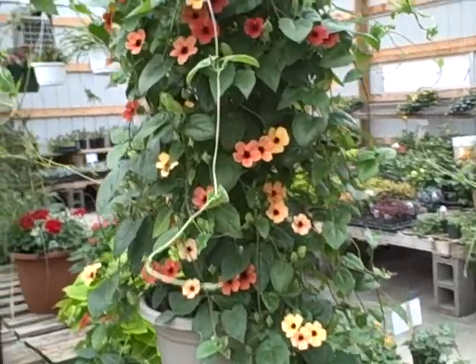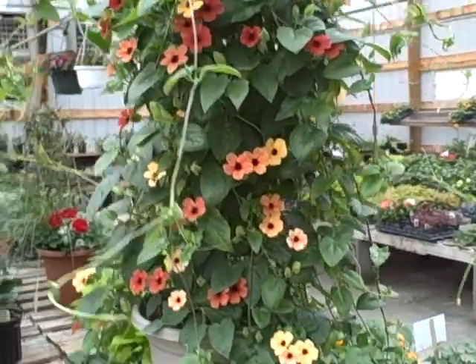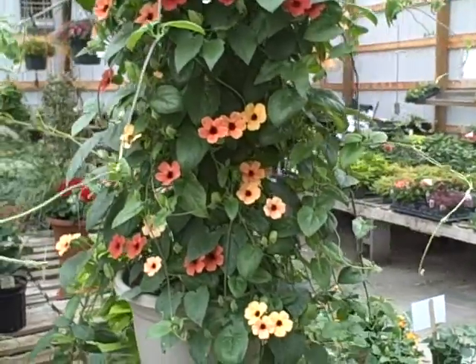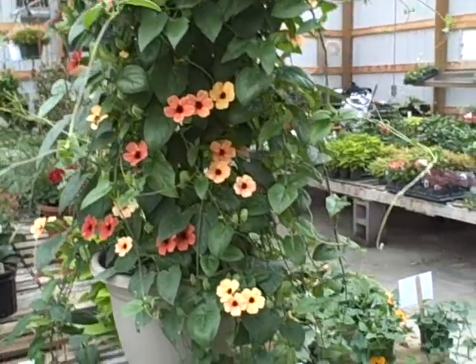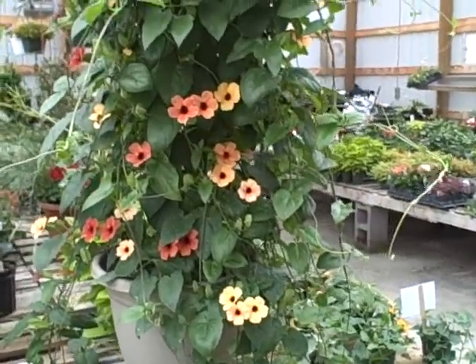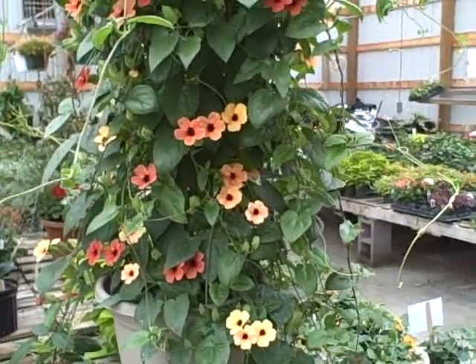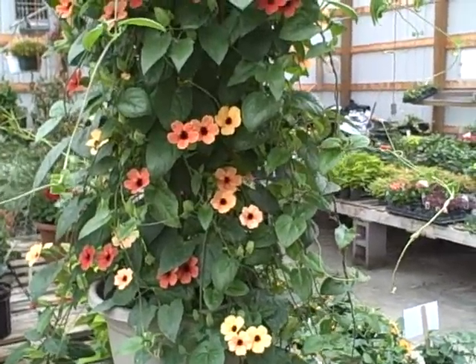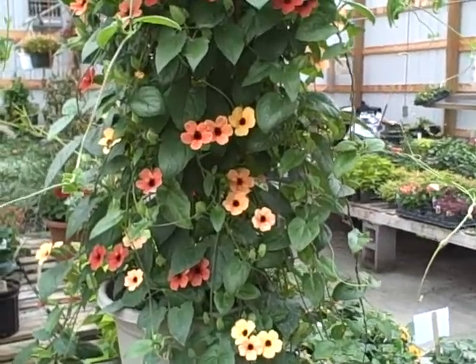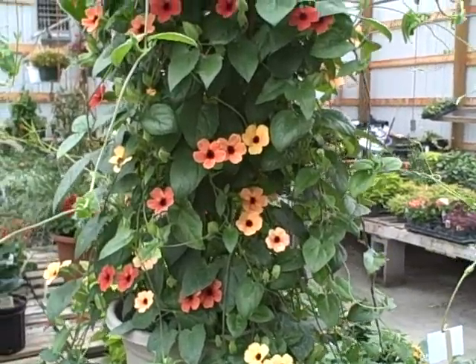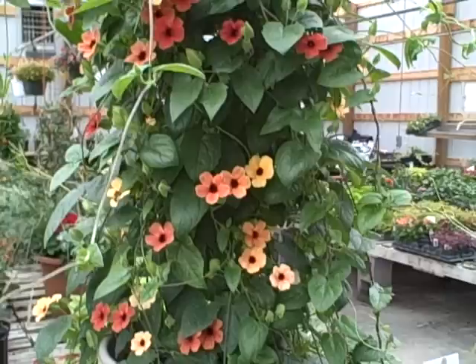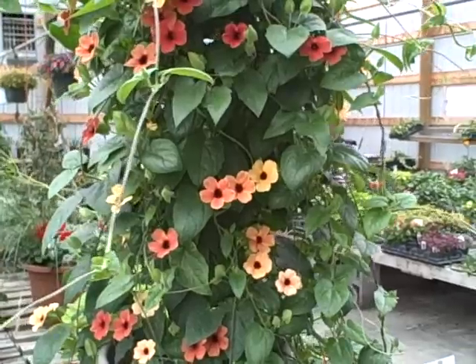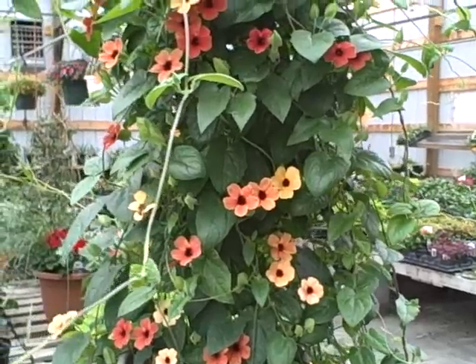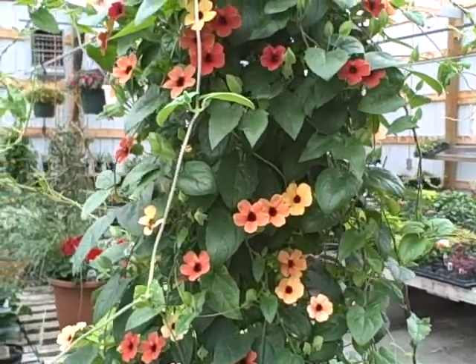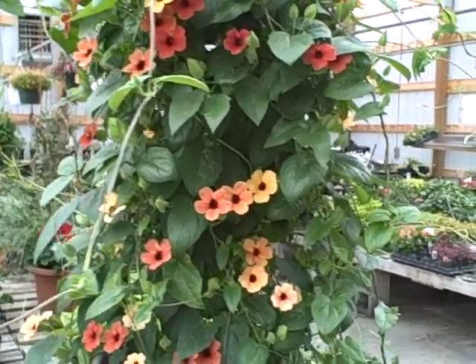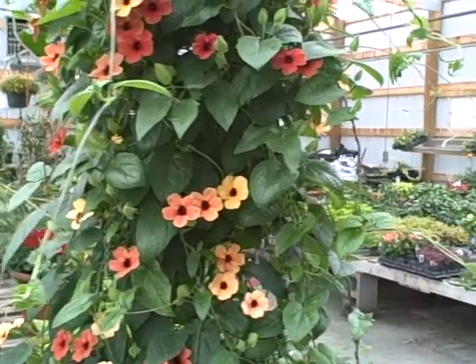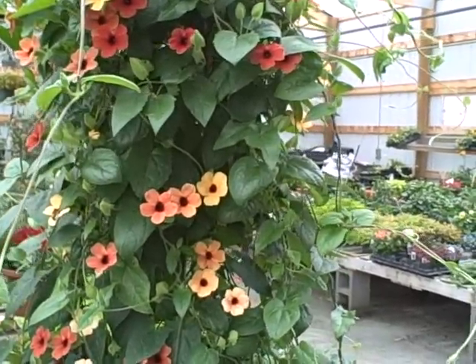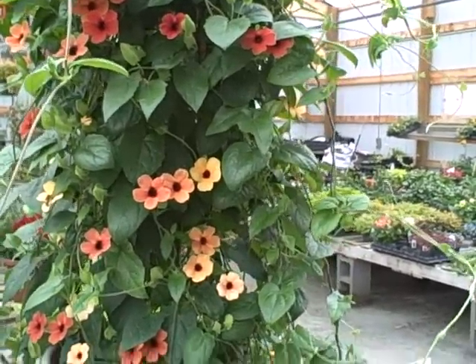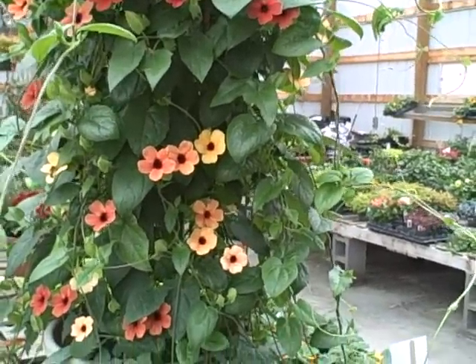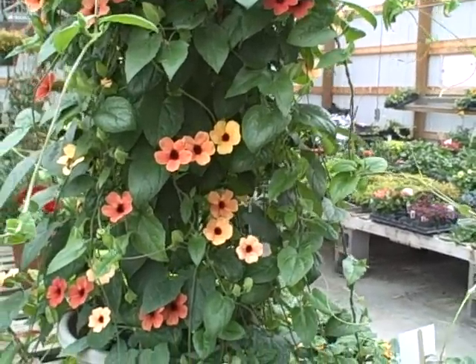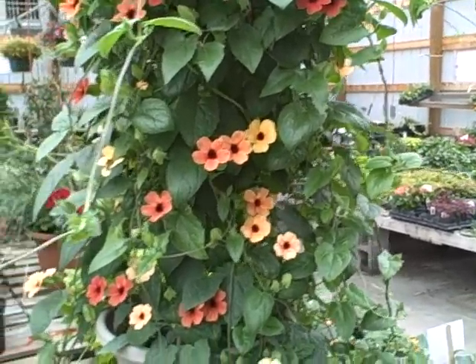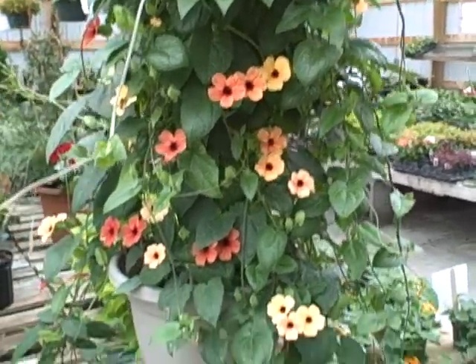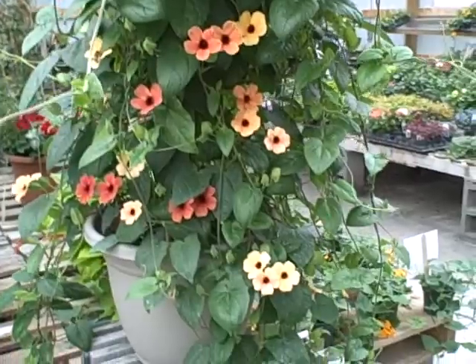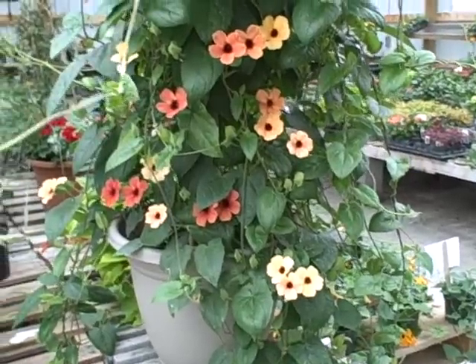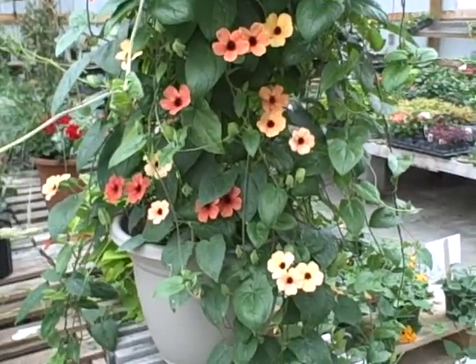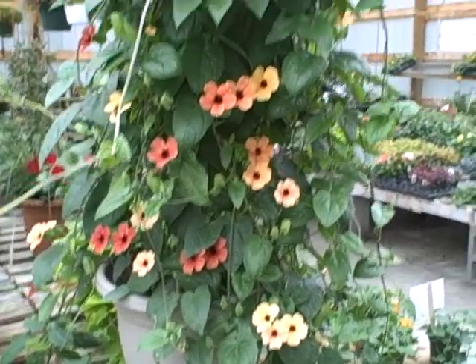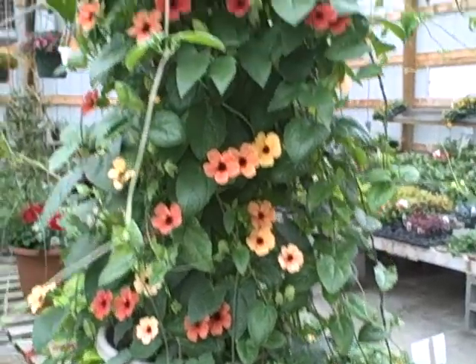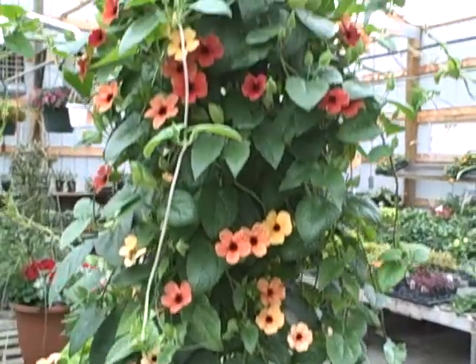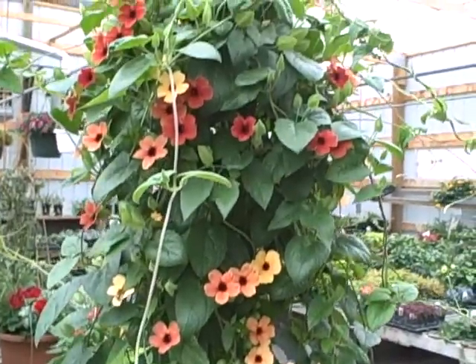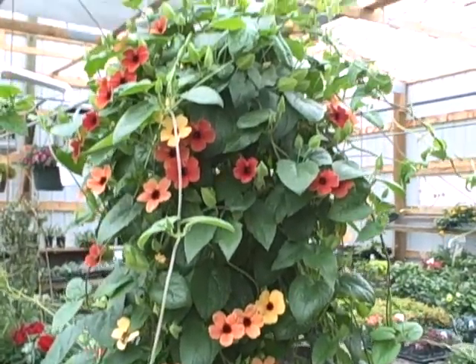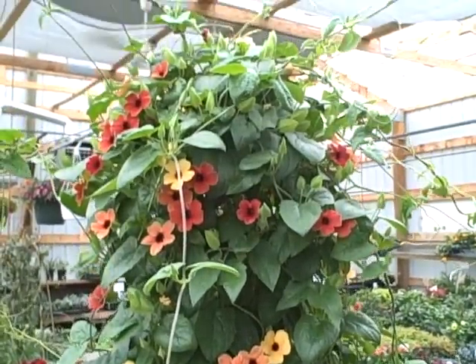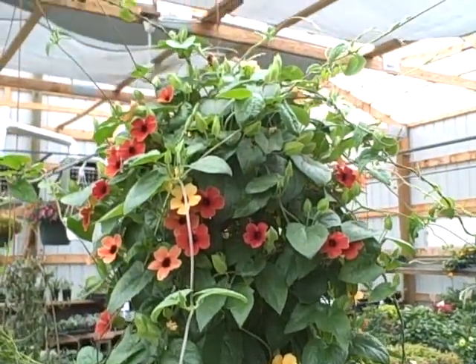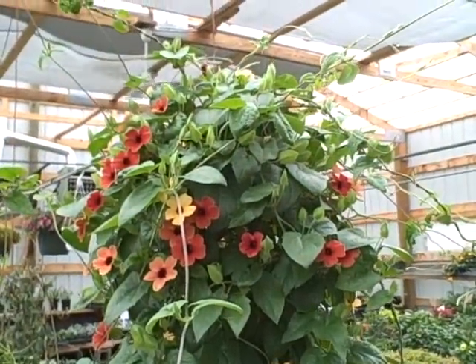As you see on this one, the colors — the Blushing Susie — the colors kind of come out a little deeper and then they kind of change, and some come out lighter. That's why I like it so well. It's just a beautiful, beautiful vine.